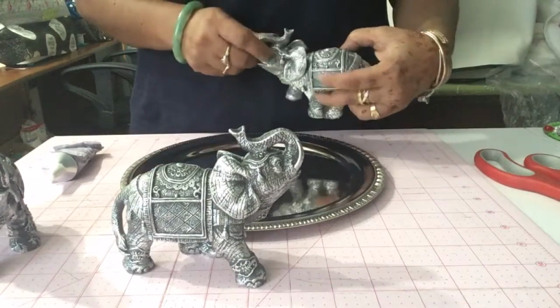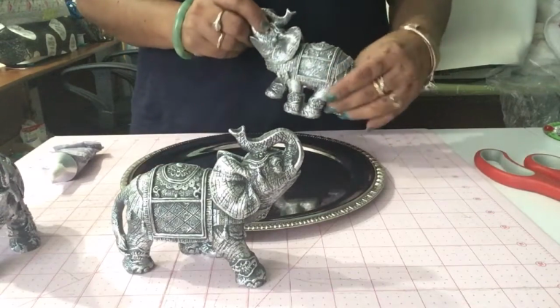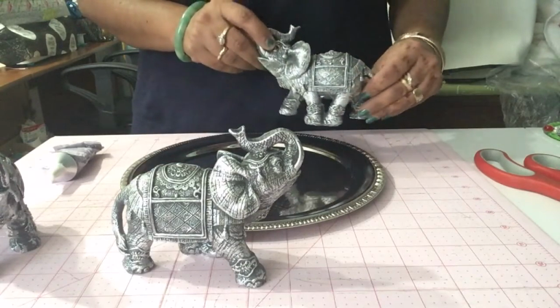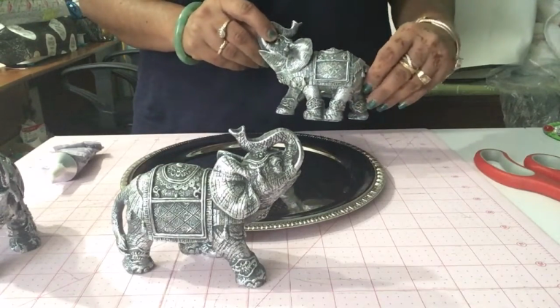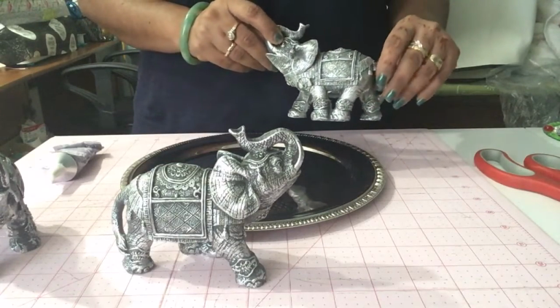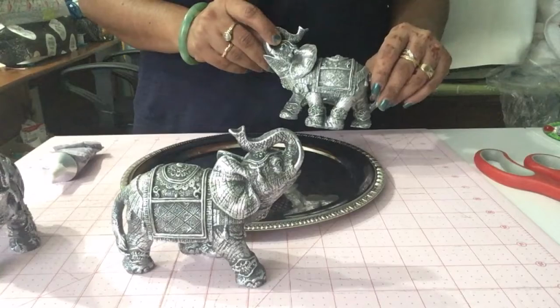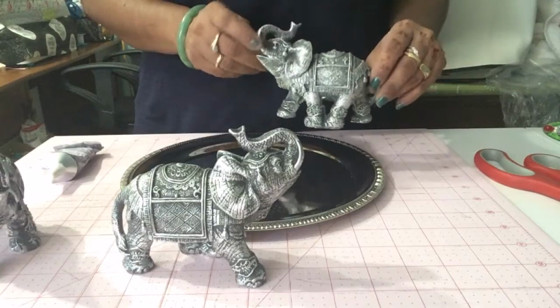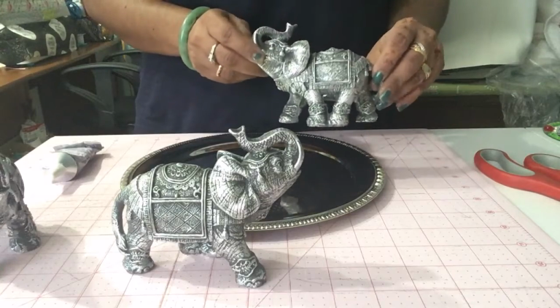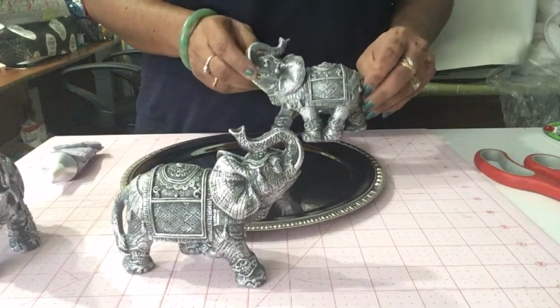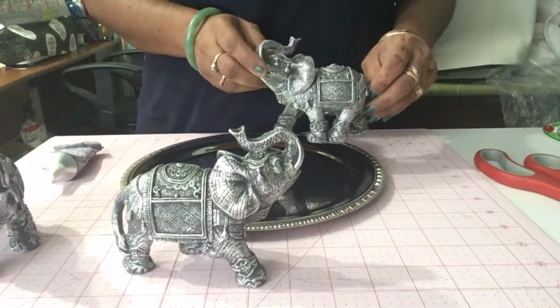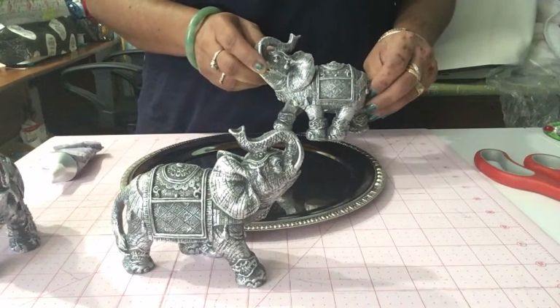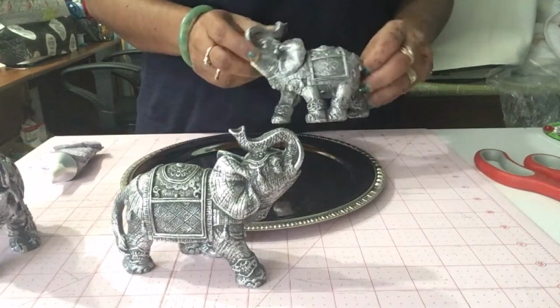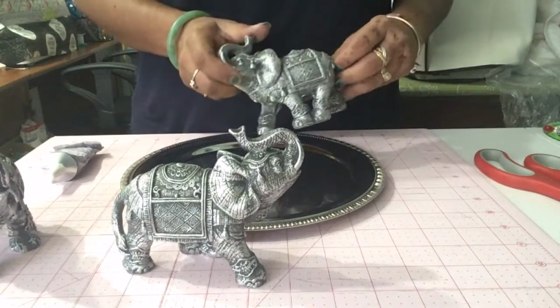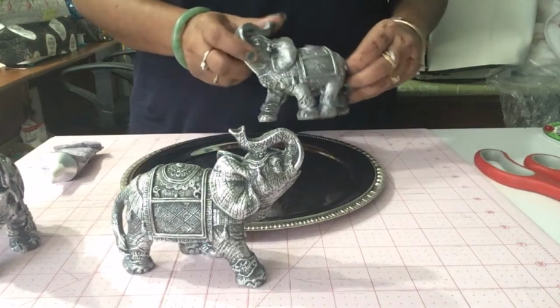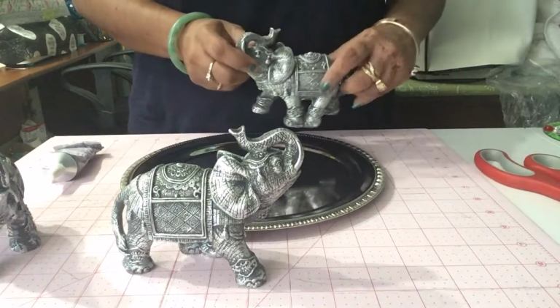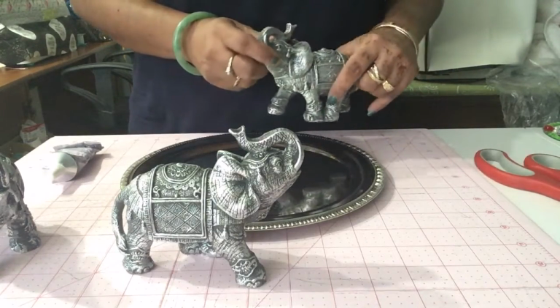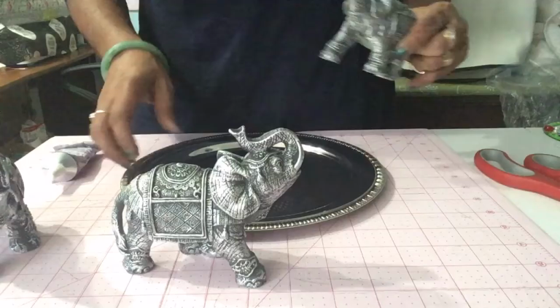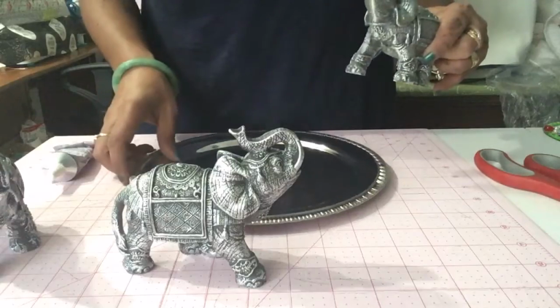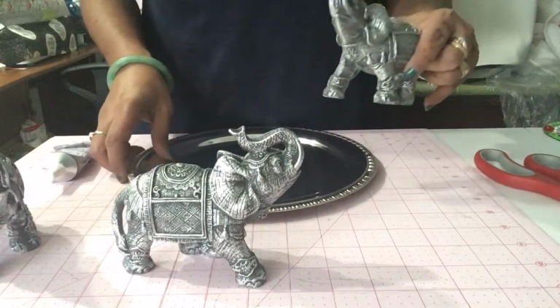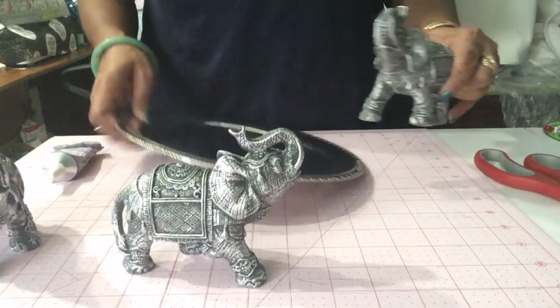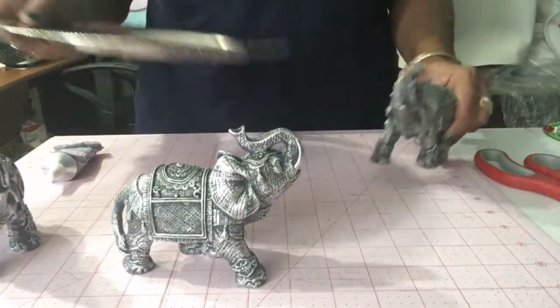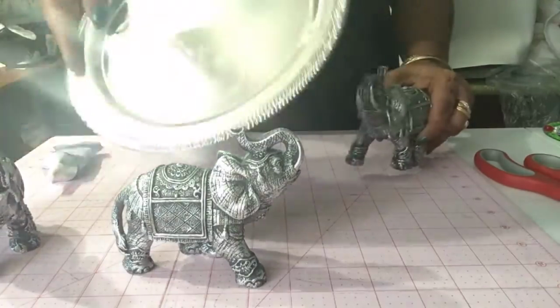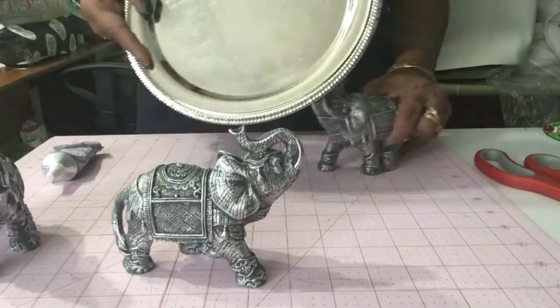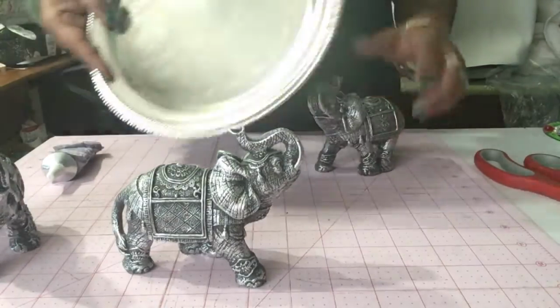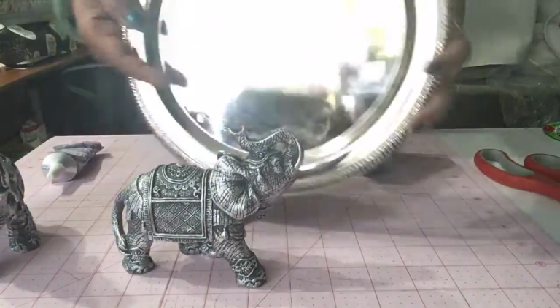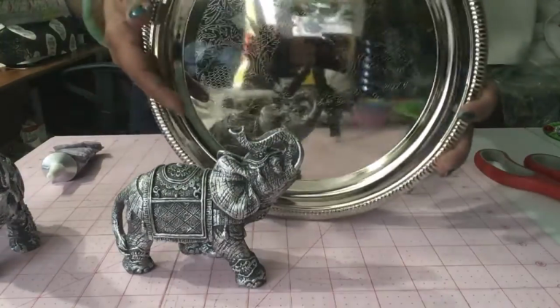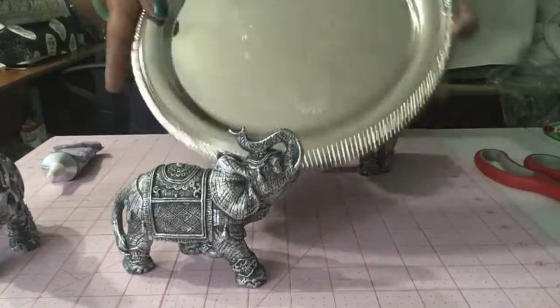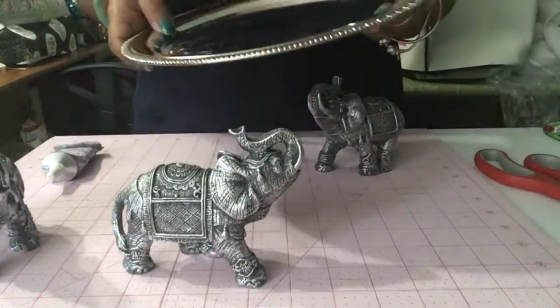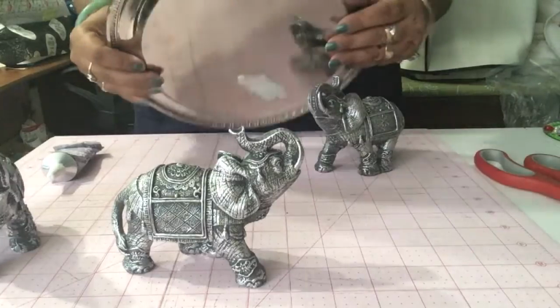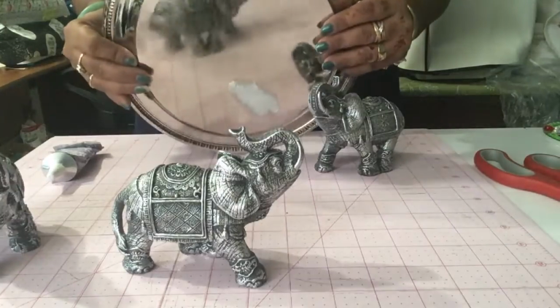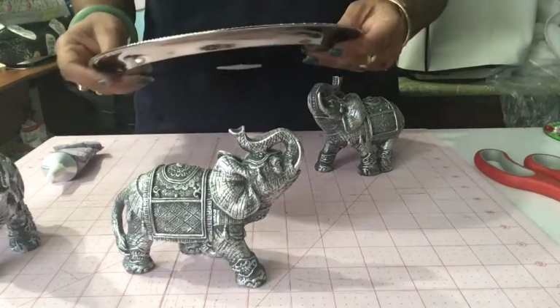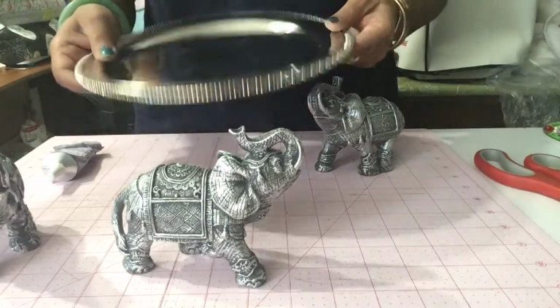They are available there right now in both a silver tone and a gold tone. I picked up these silver ones — three of them. And I picked up this simple tray for a dollar.